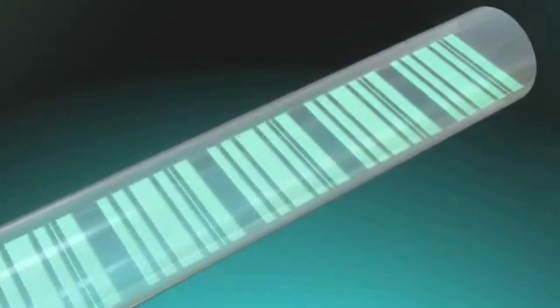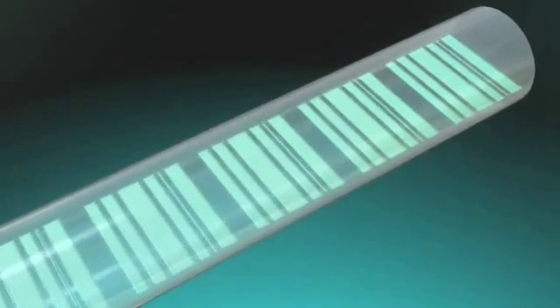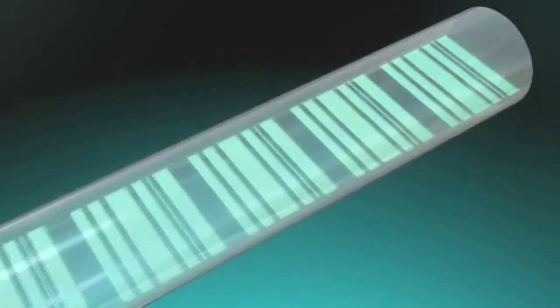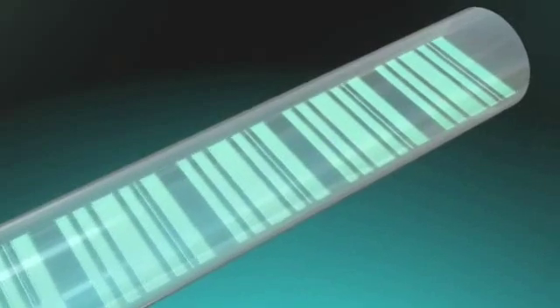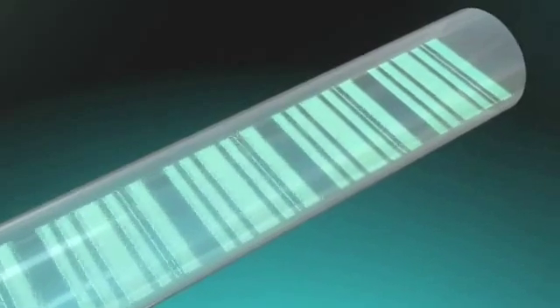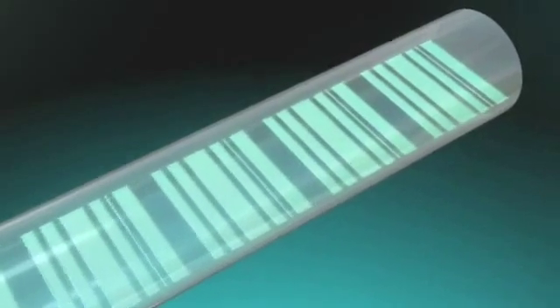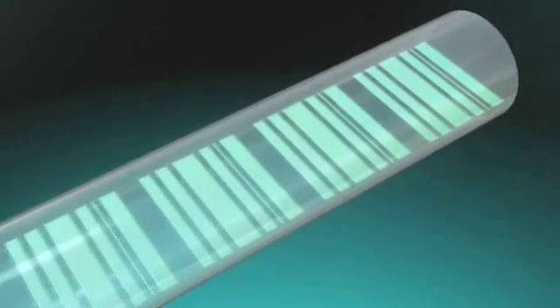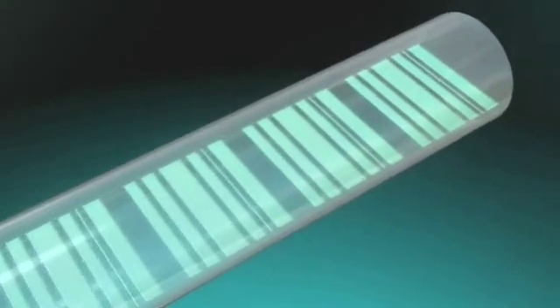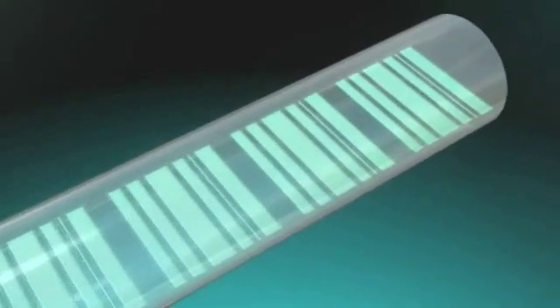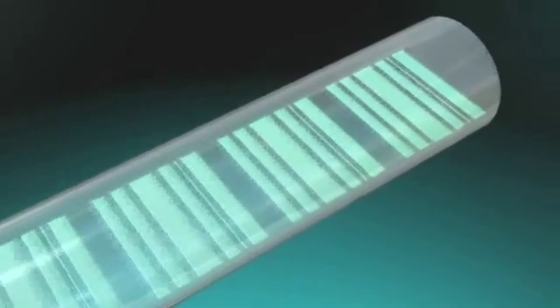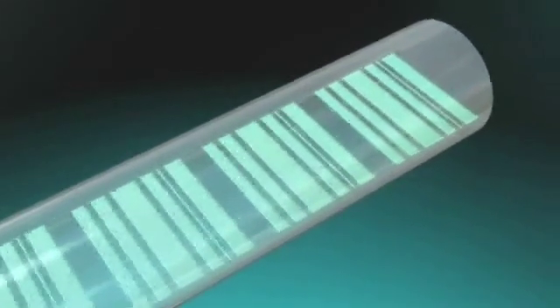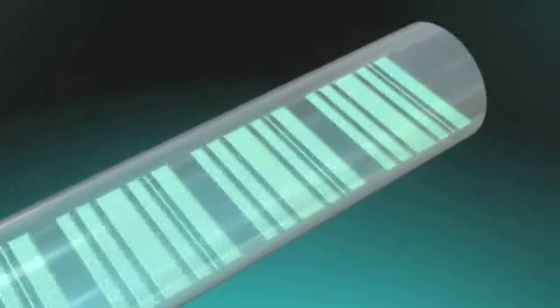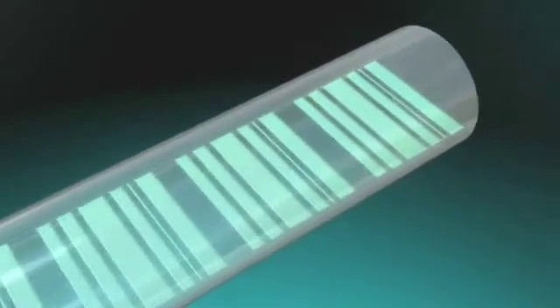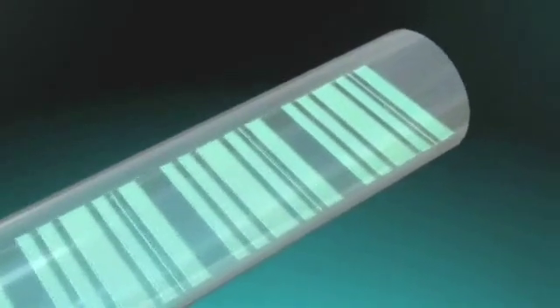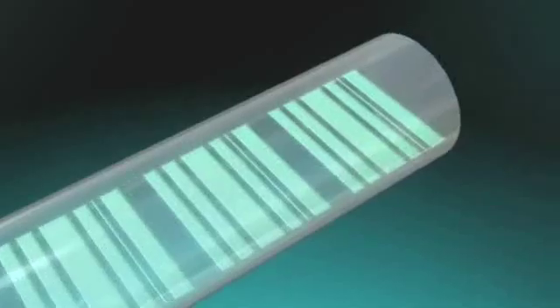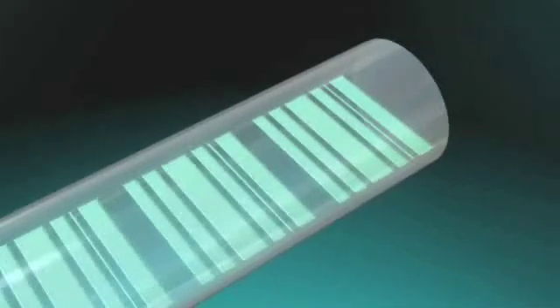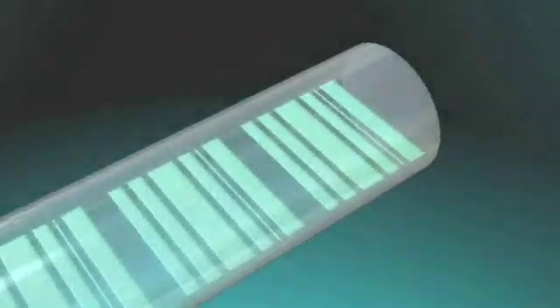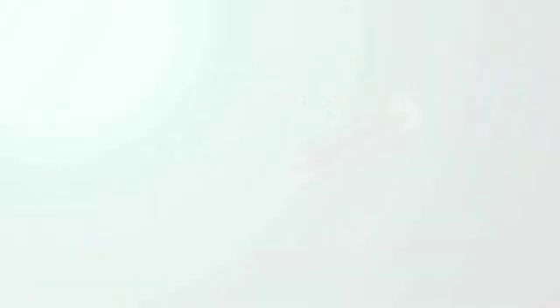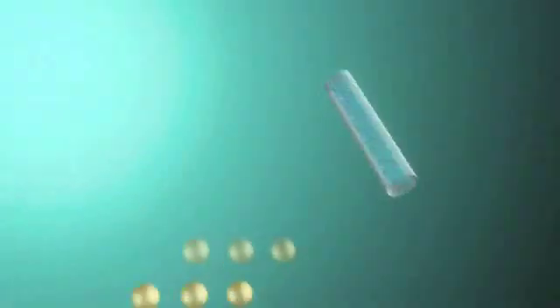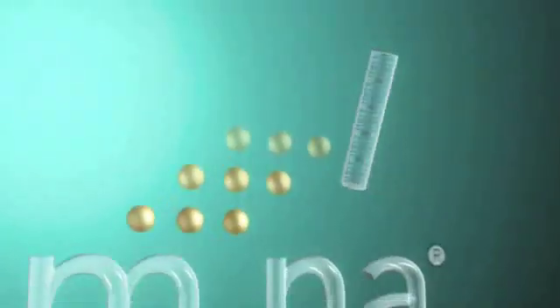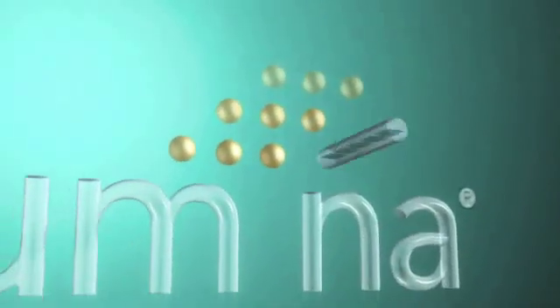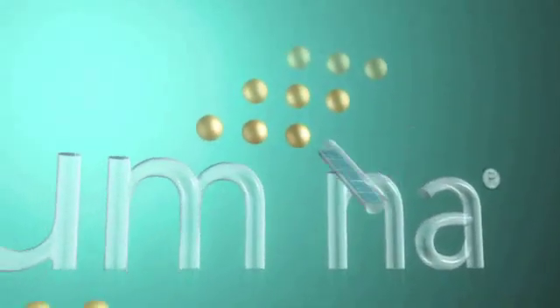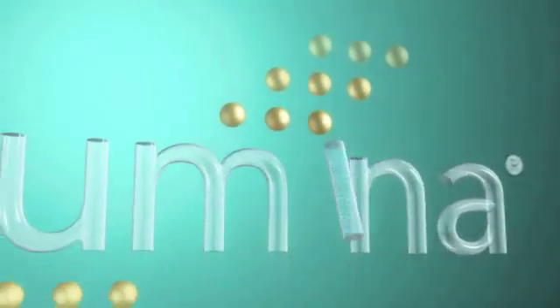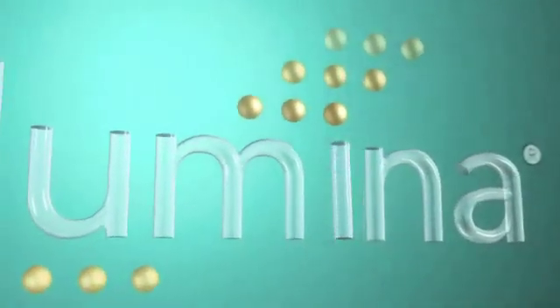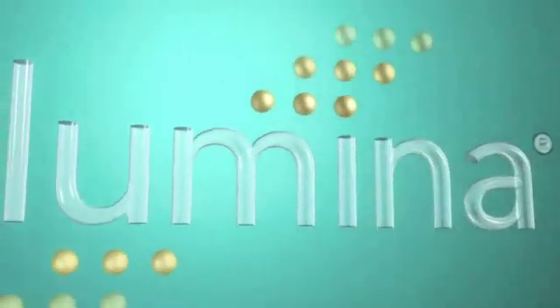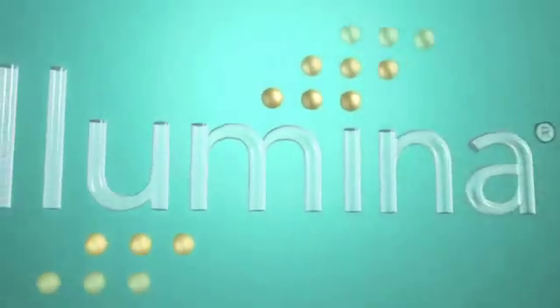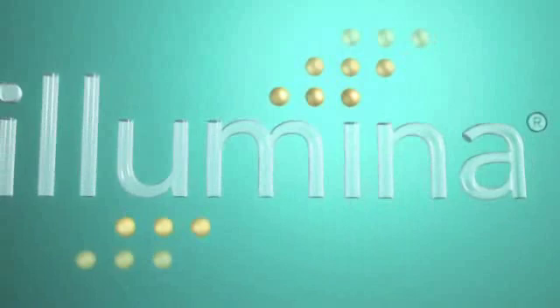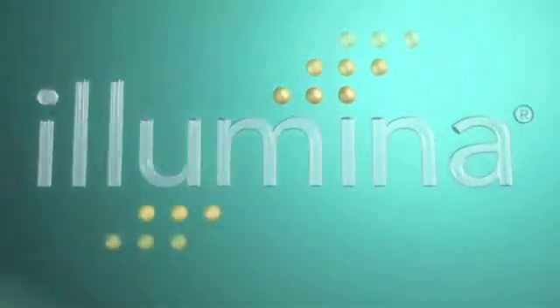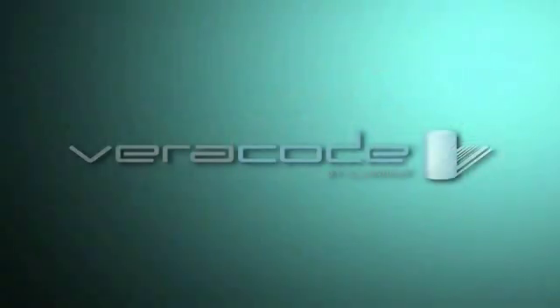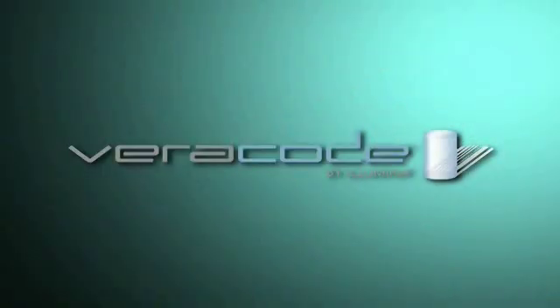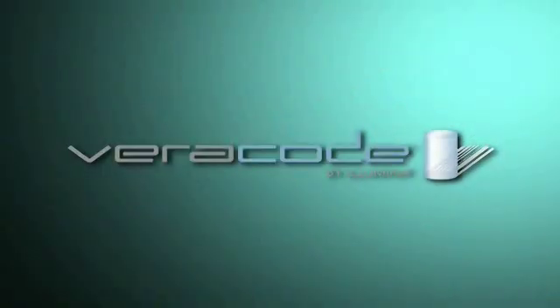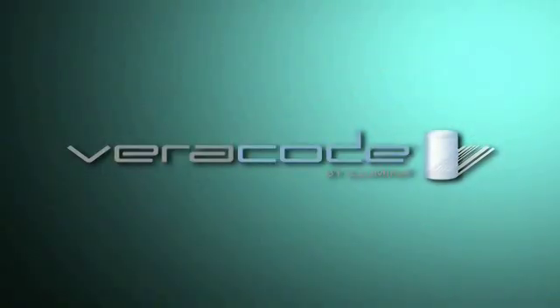Only Illumina delivers true multiplexing, true detection, true accuracy, true advanced technology. The truth is in the code. Veracode.